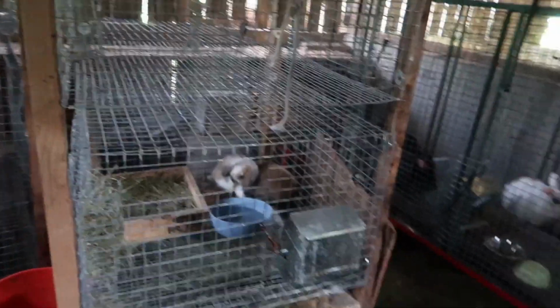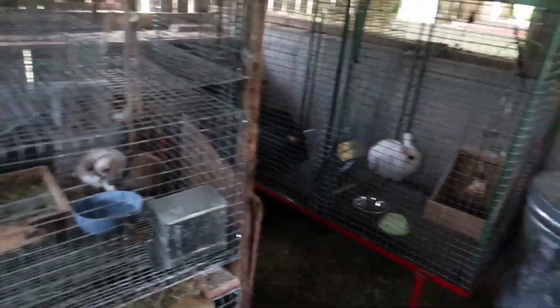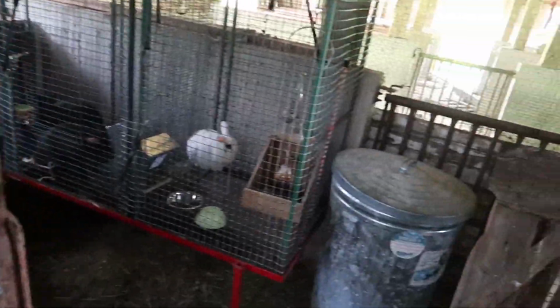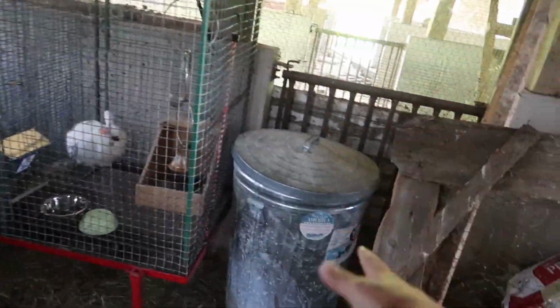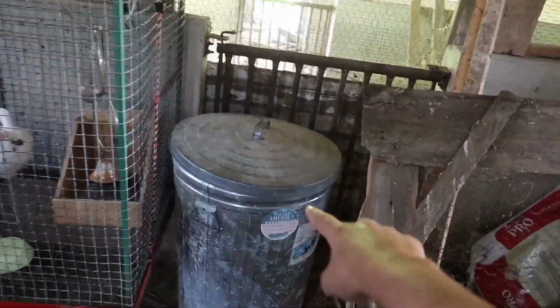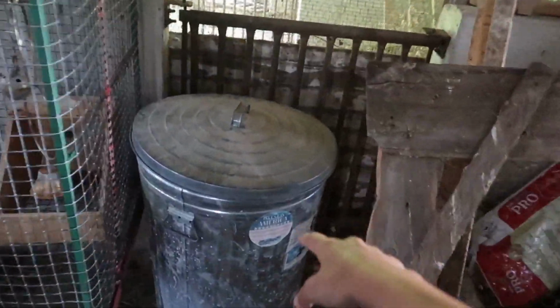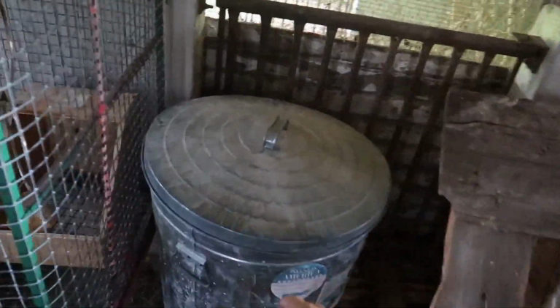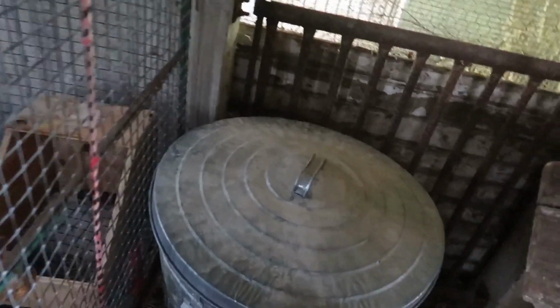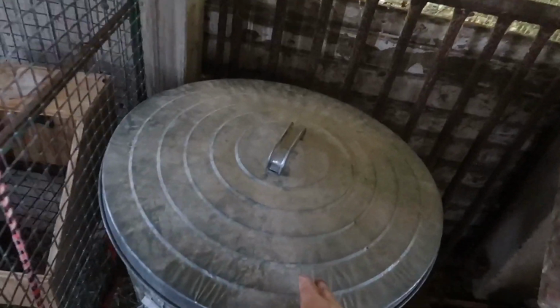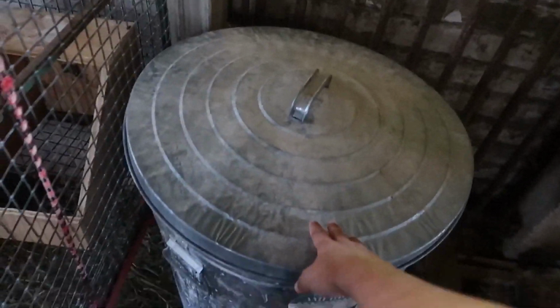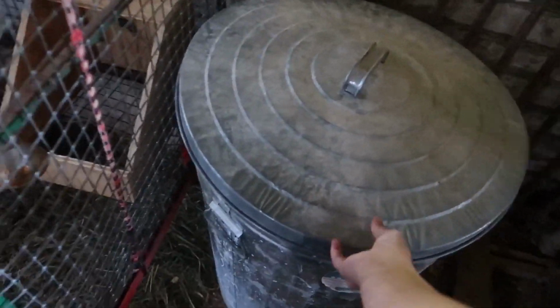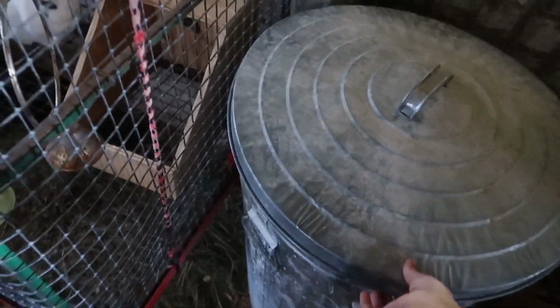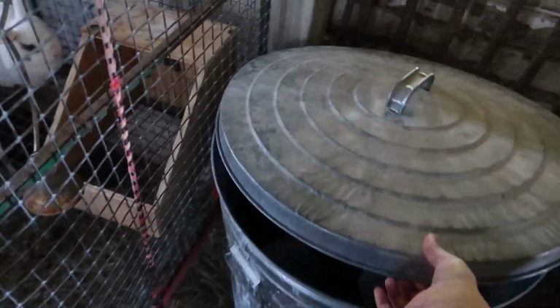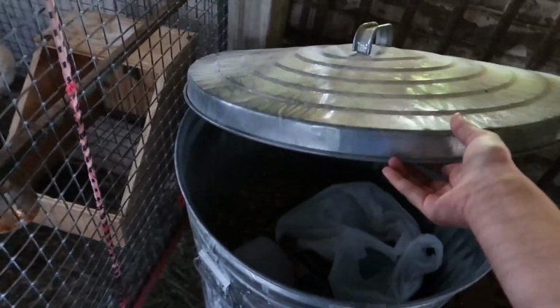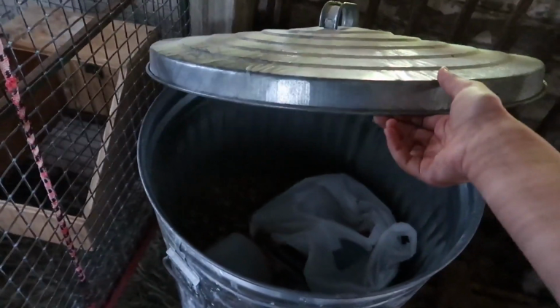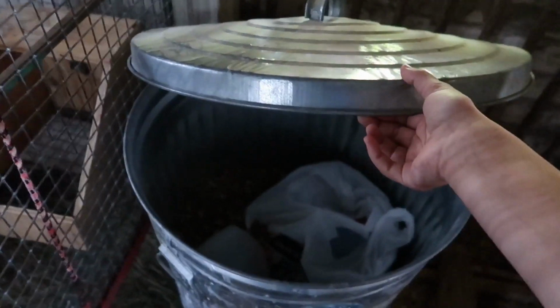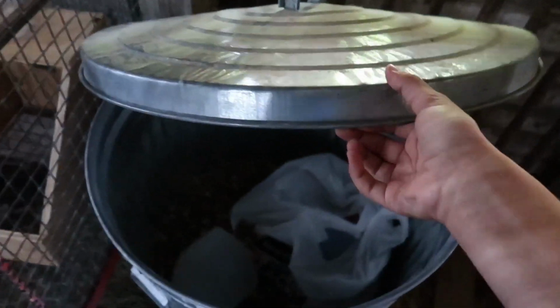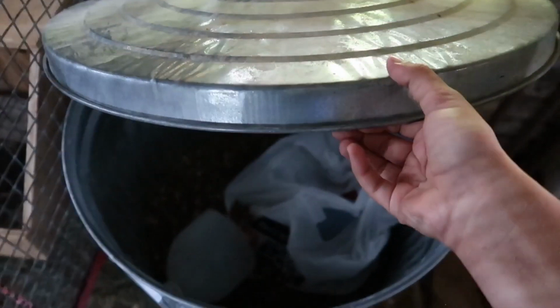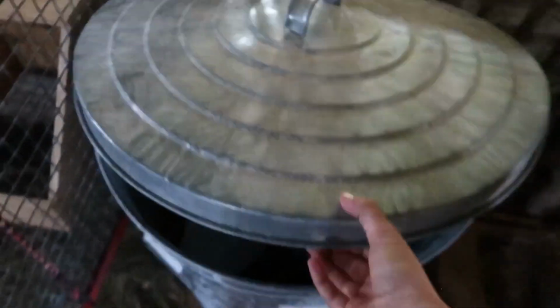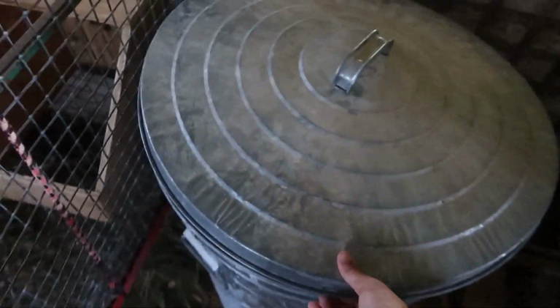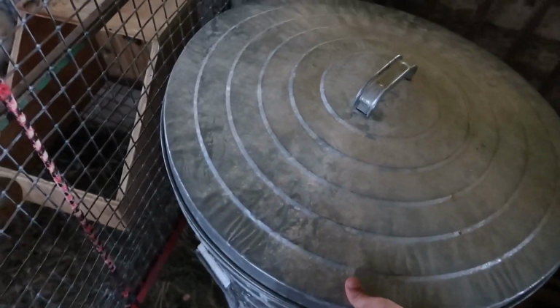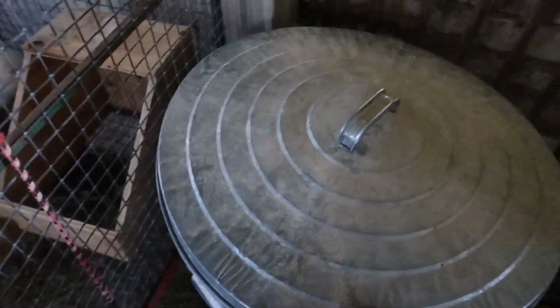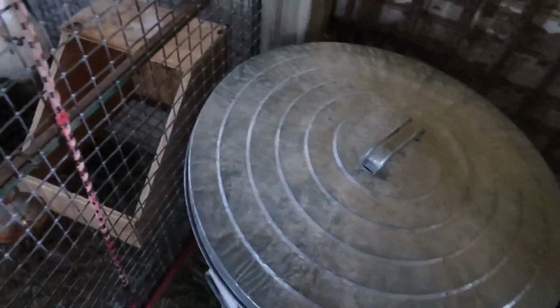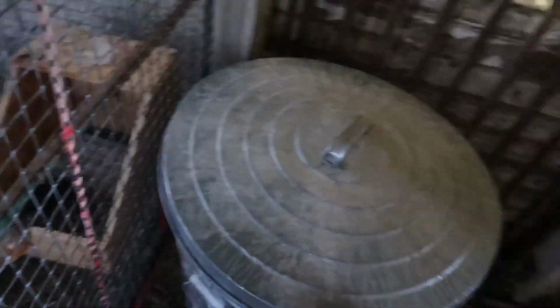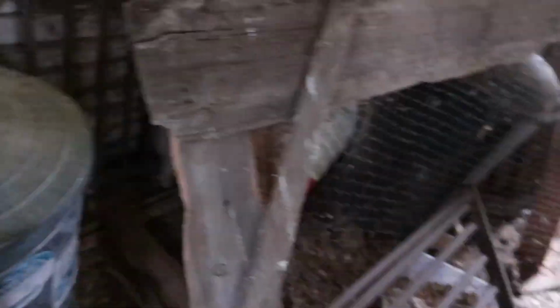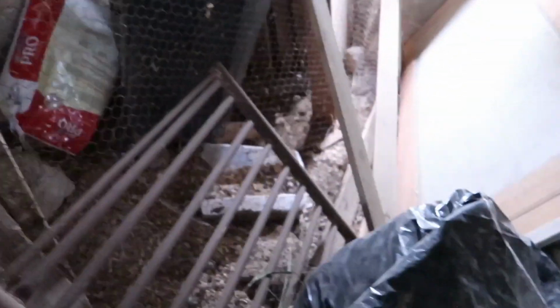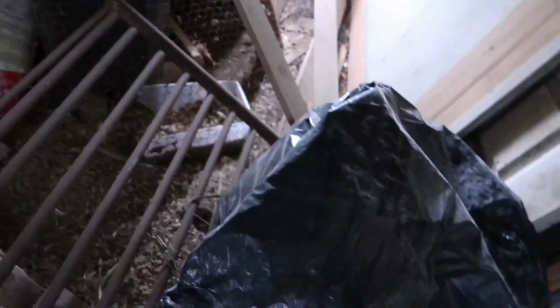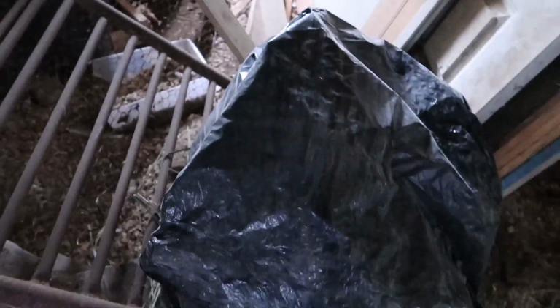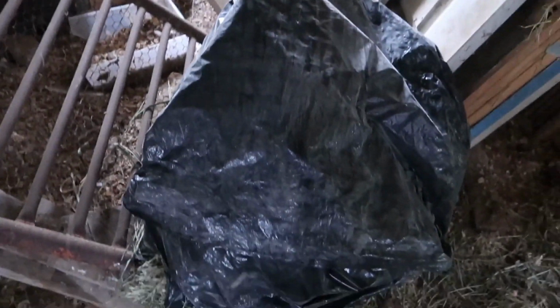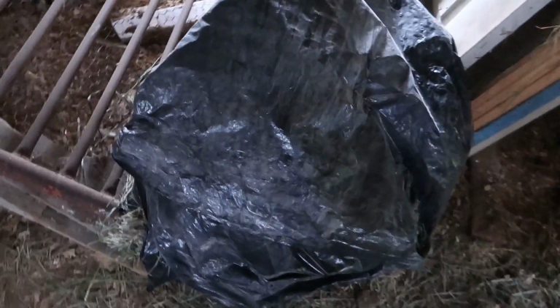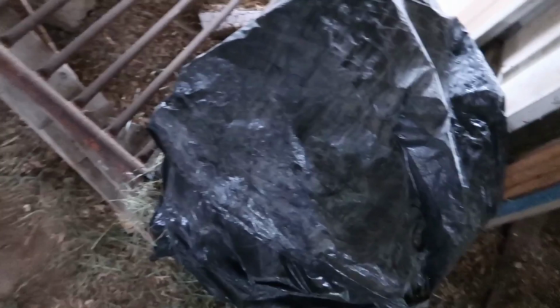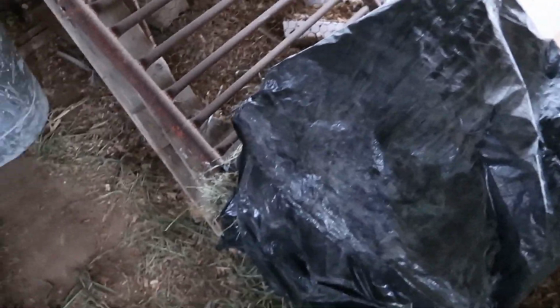I keep their food stored in a garbage can right here to prevent mice from getting in. As you can see it's in there. And there's also all my hay stored in there.